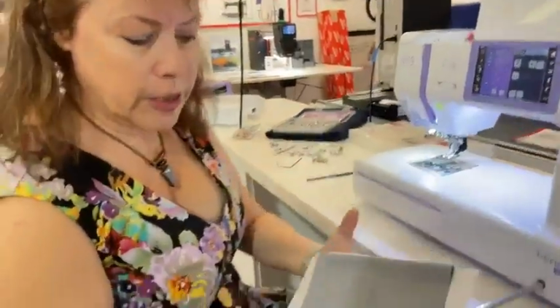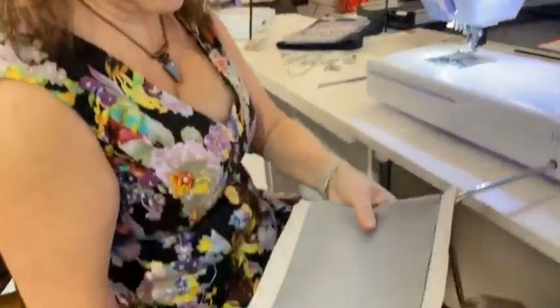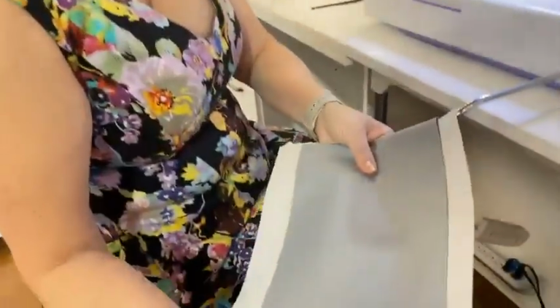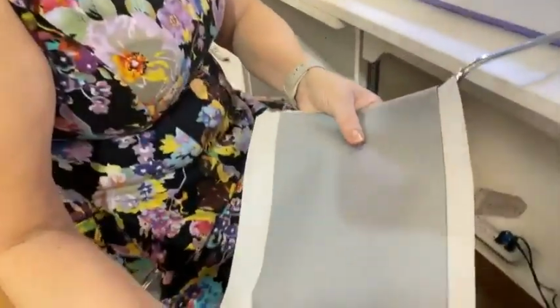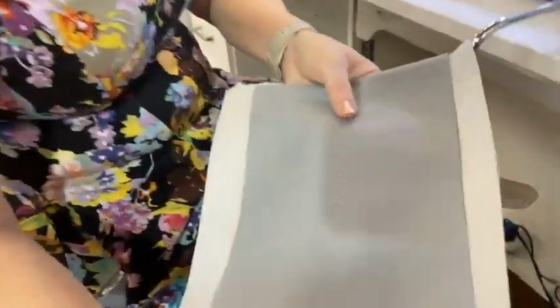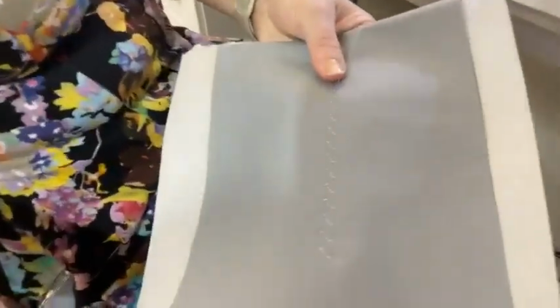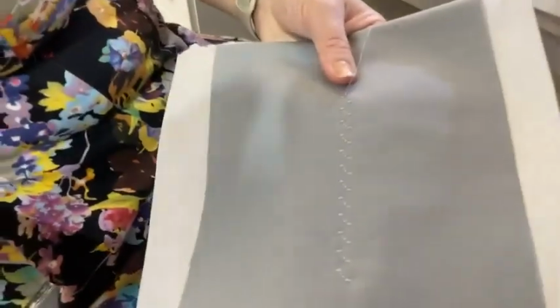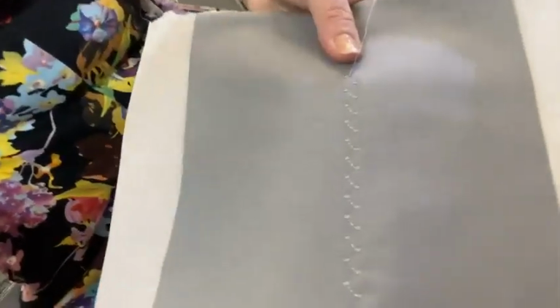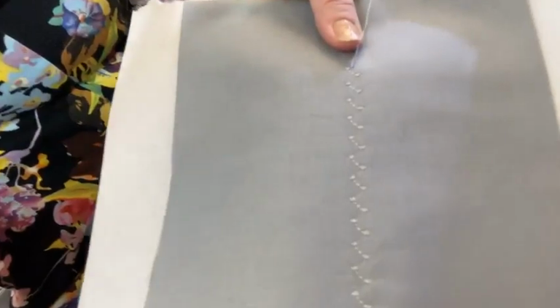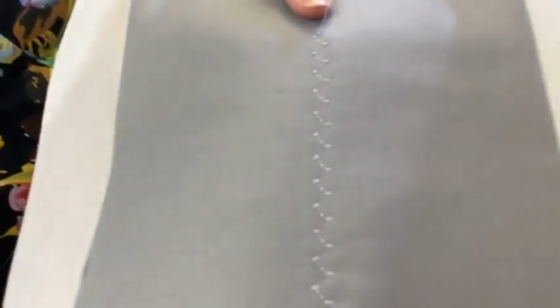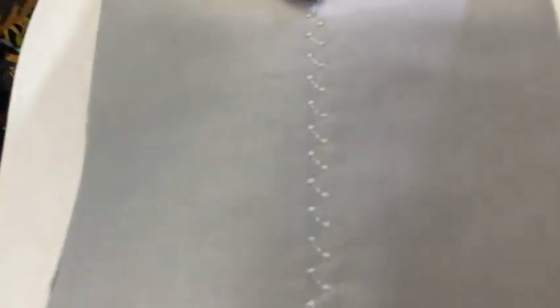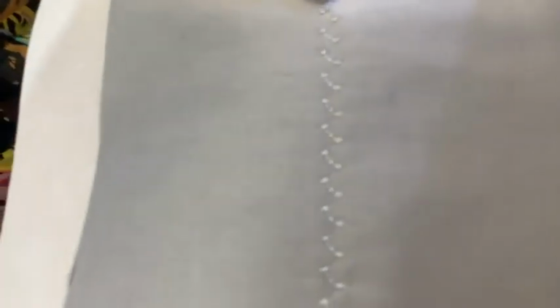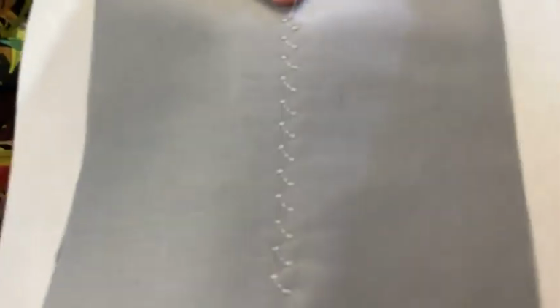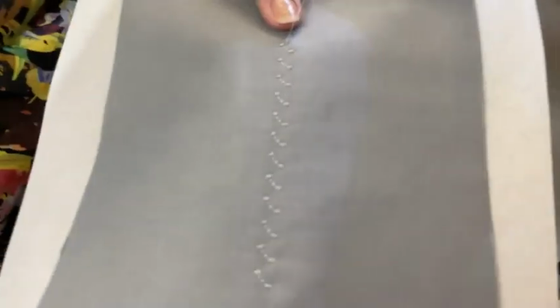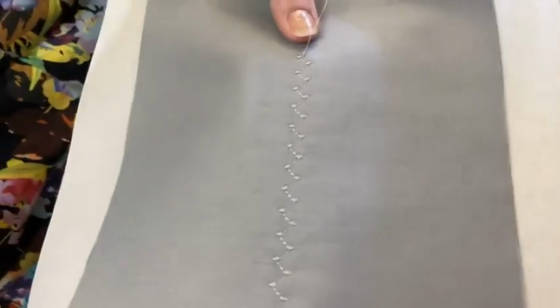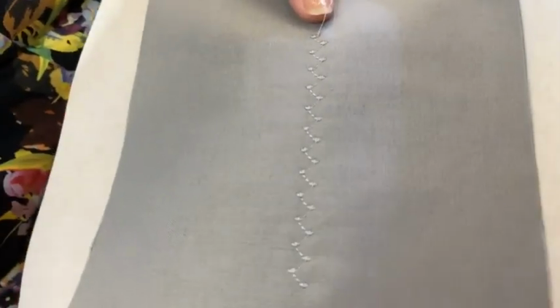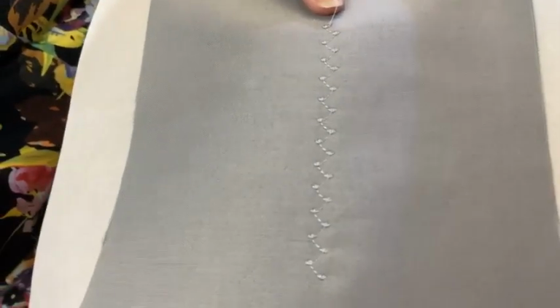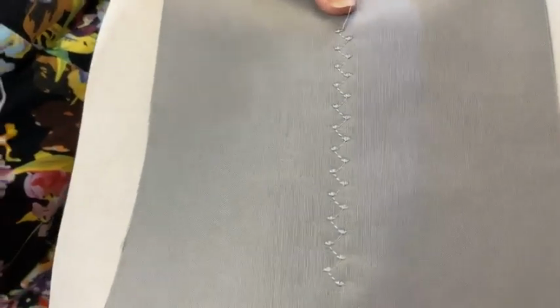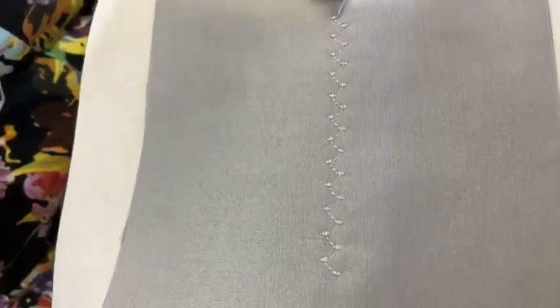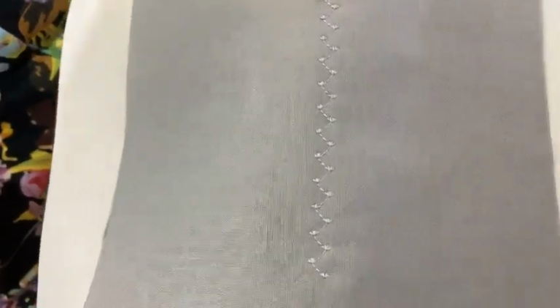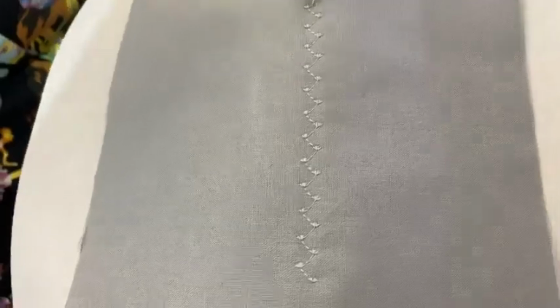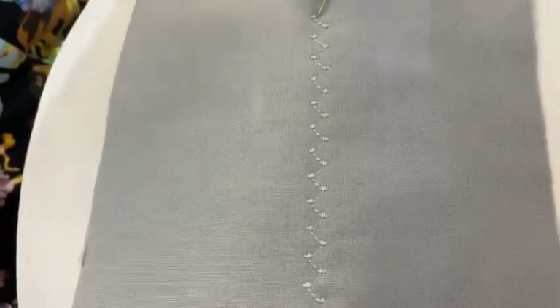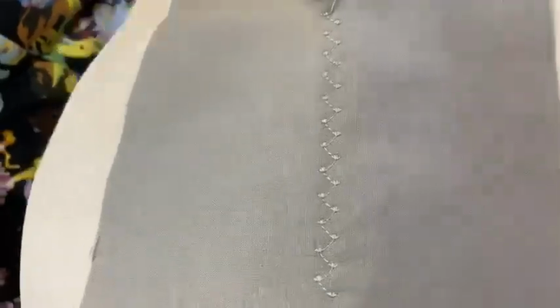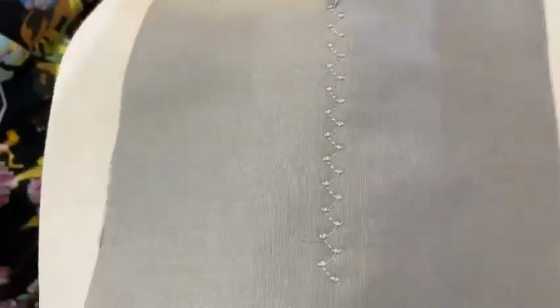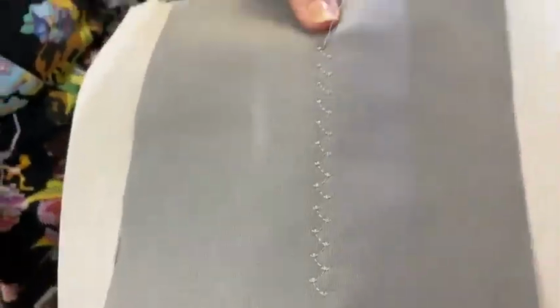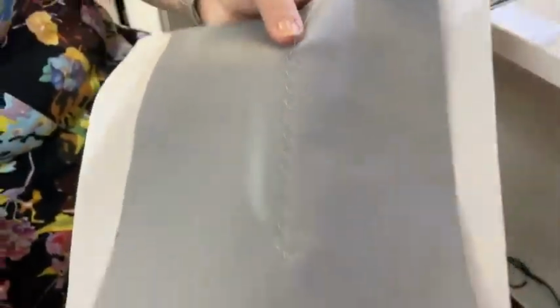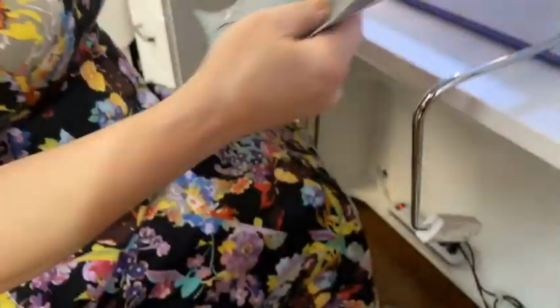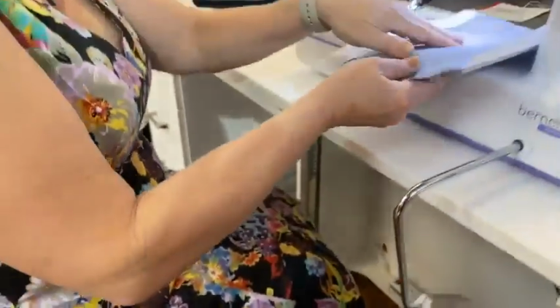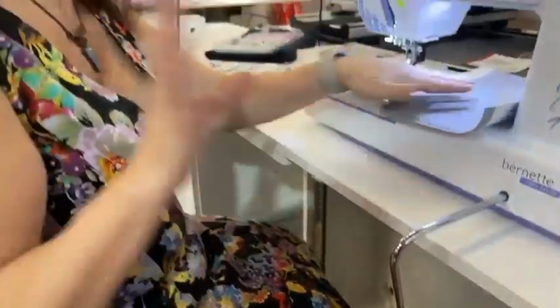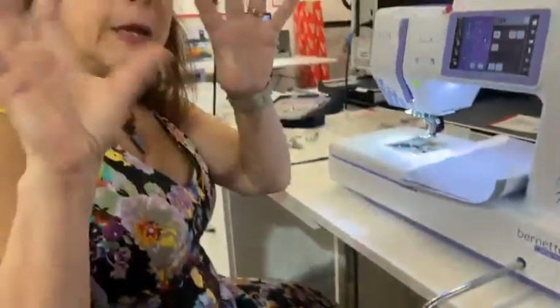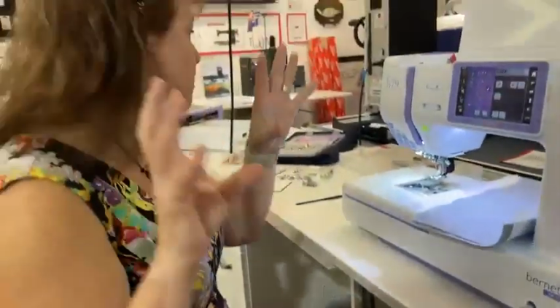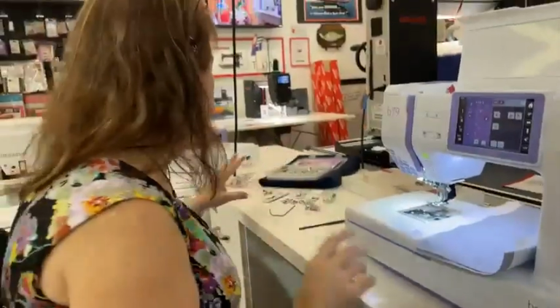Look at how cute this stitch is. When I see this, I would probably go ahead and change my thread out to a 12-weight thread so that it popped more.